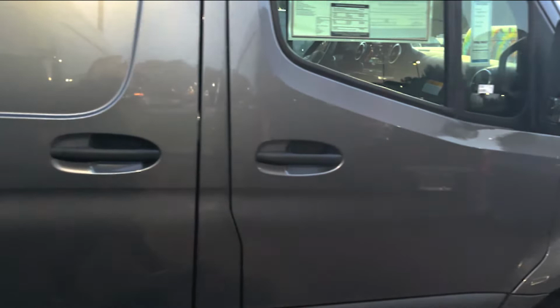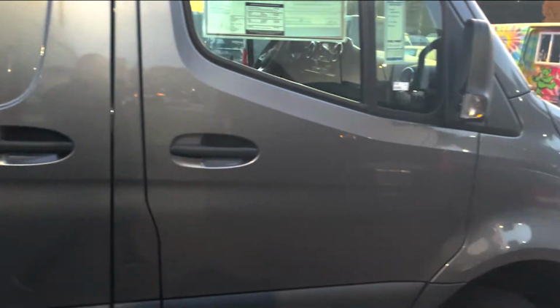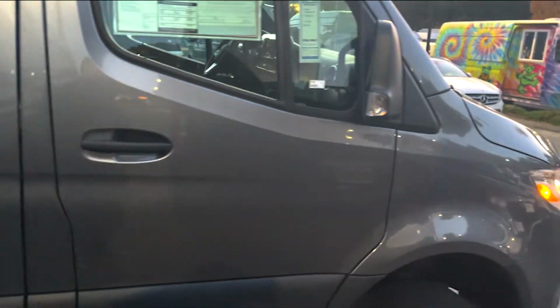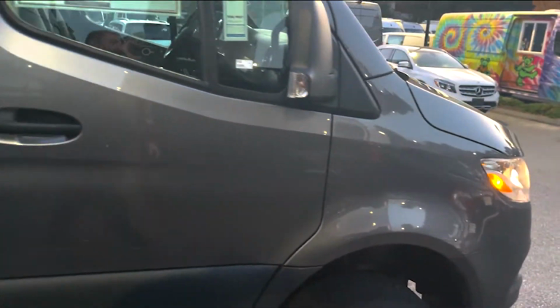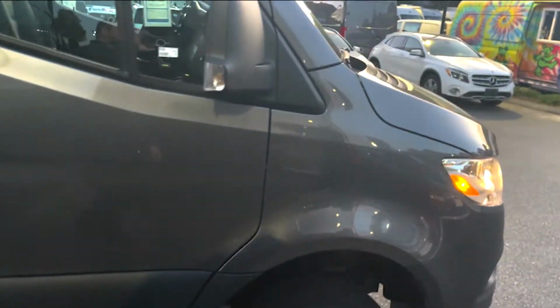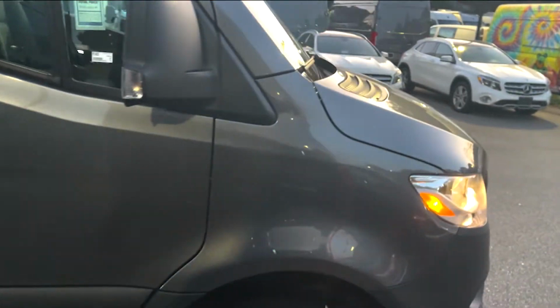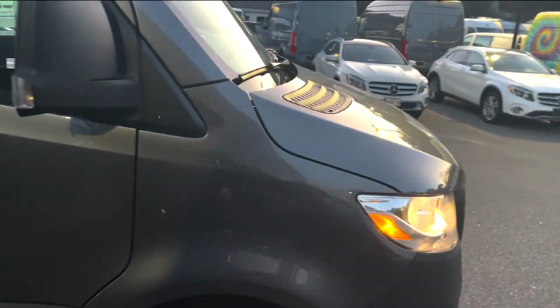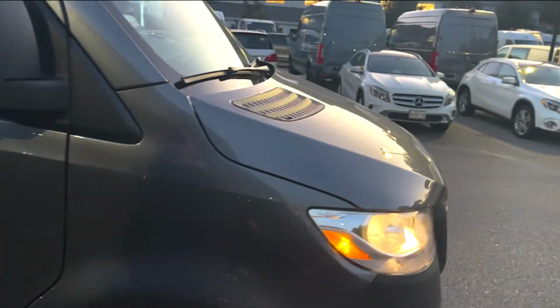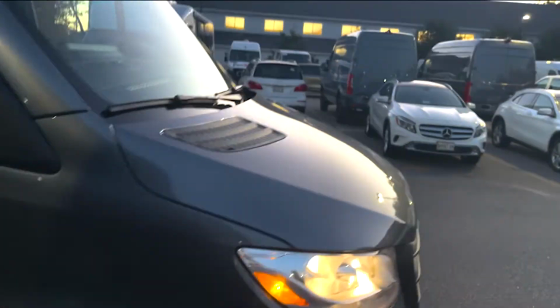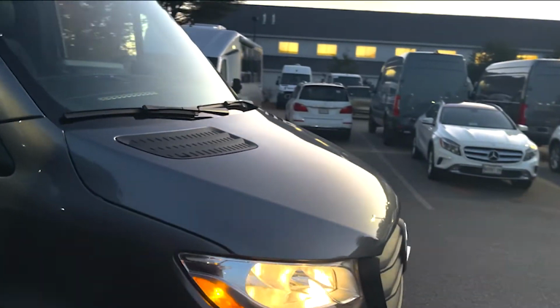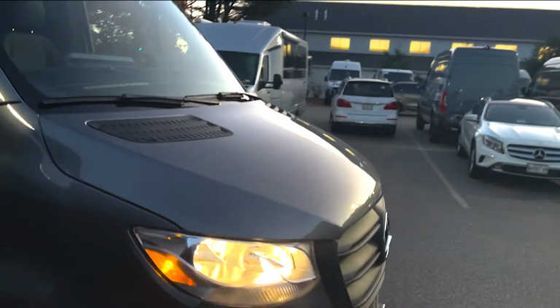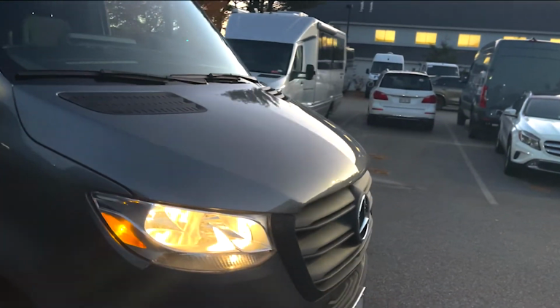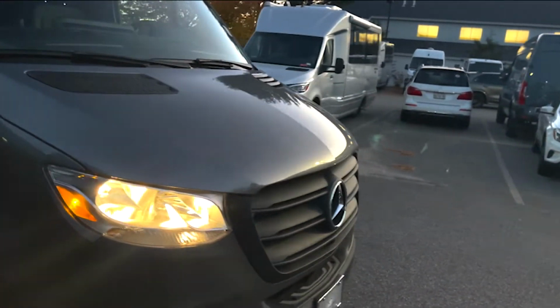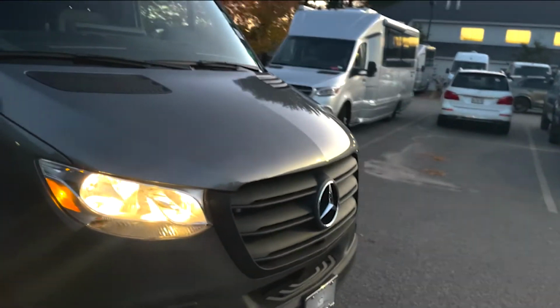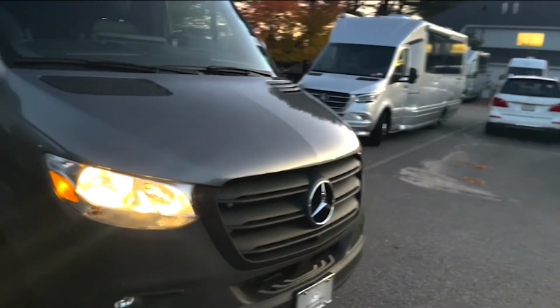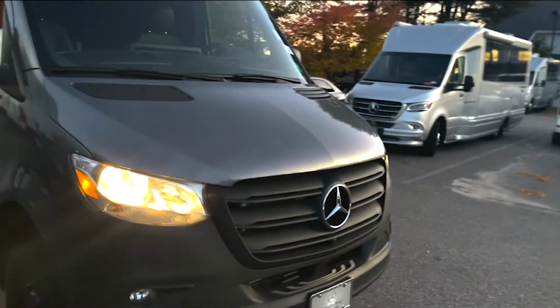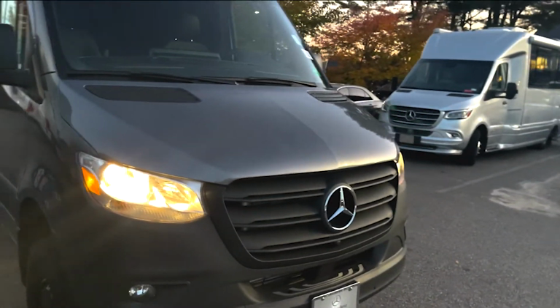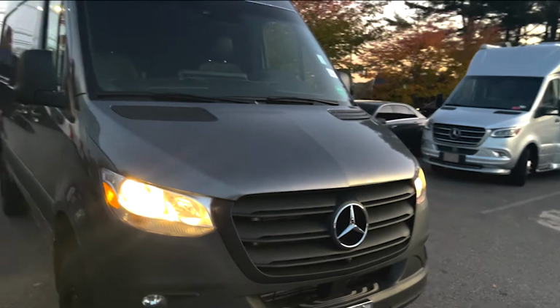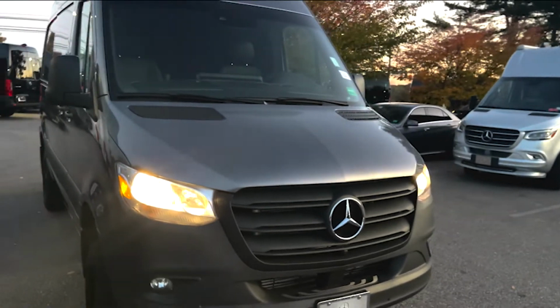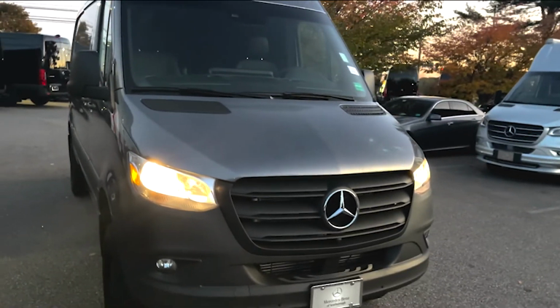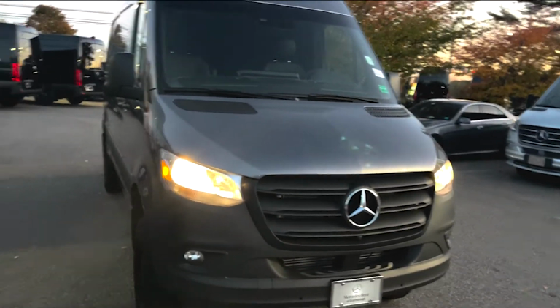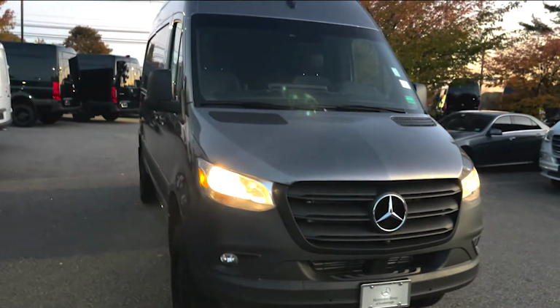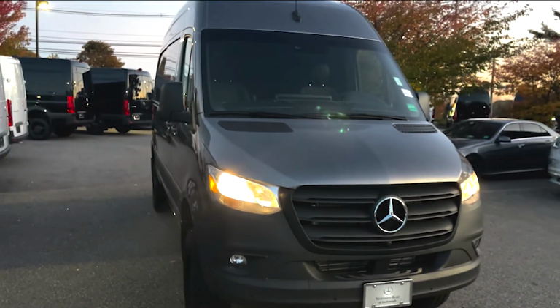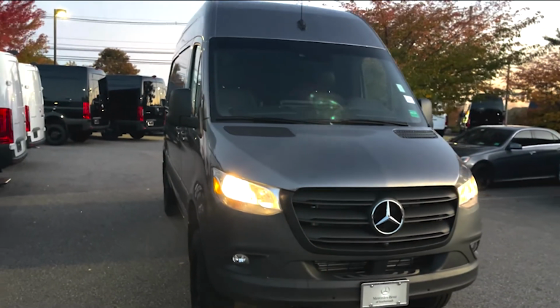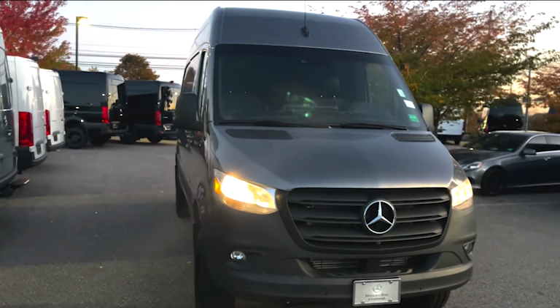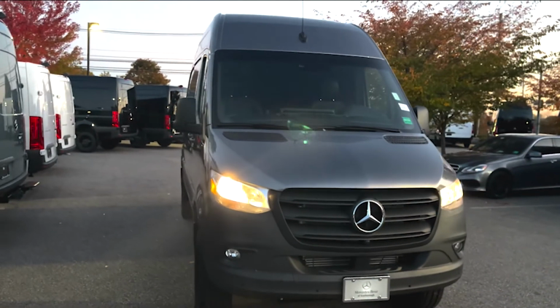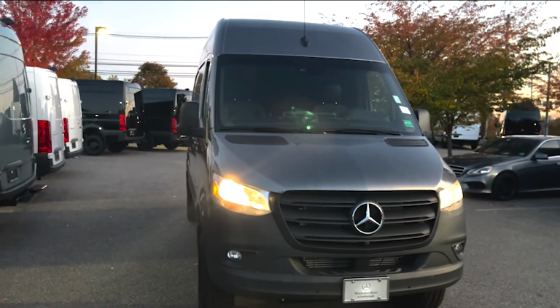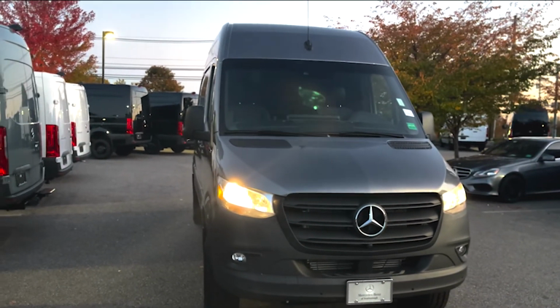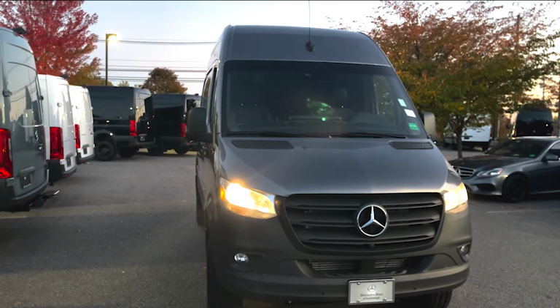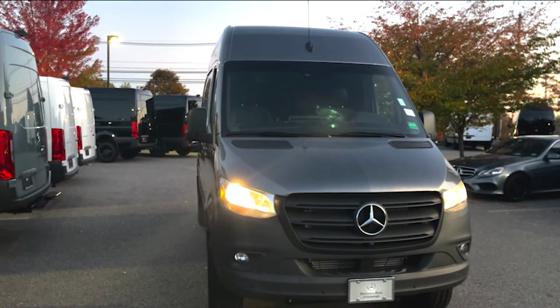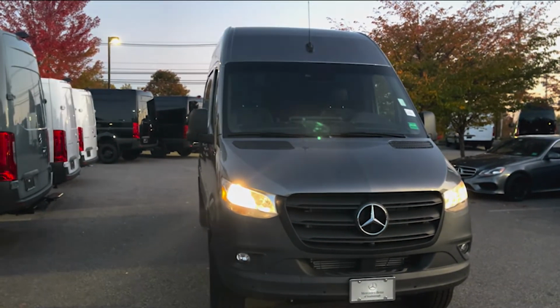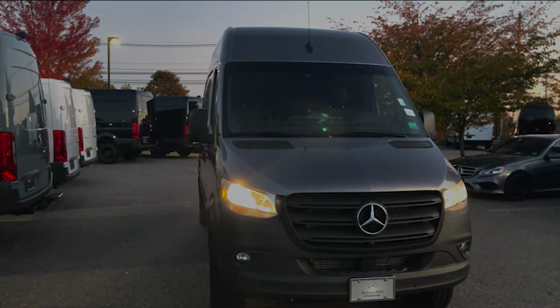If you have any questions, please feel free to reach out to me at 207-510-2286. Again, this is Tom McCubrey at Mercedes-Benz of Scarborough.